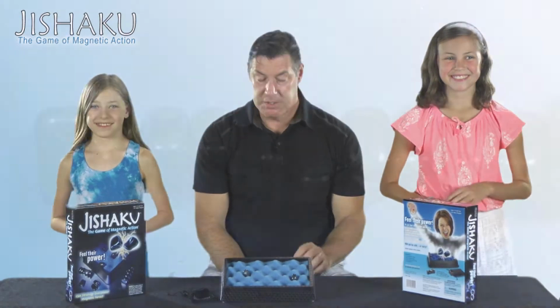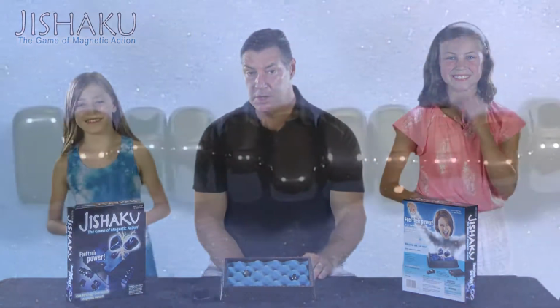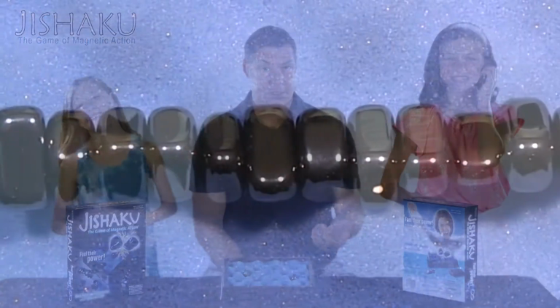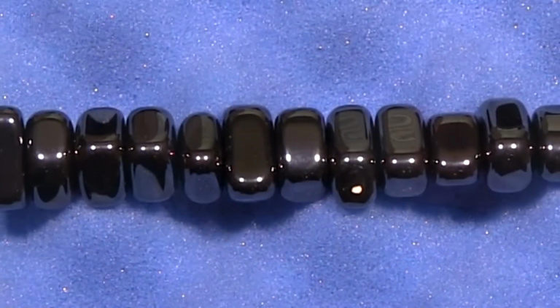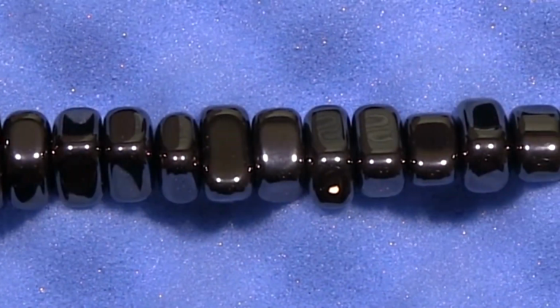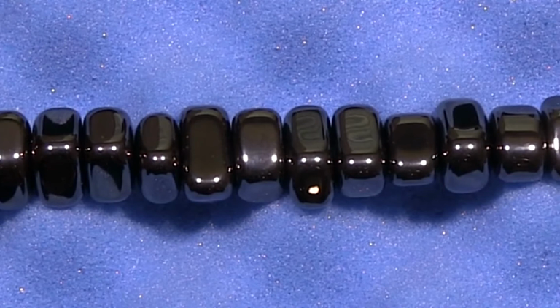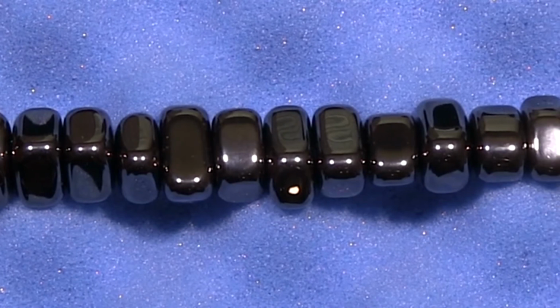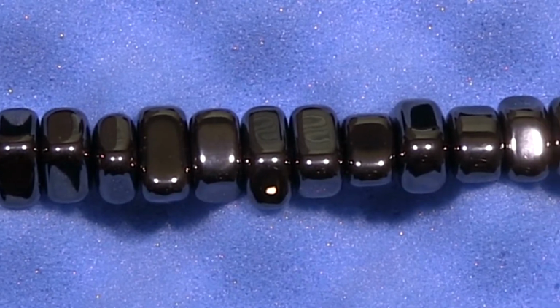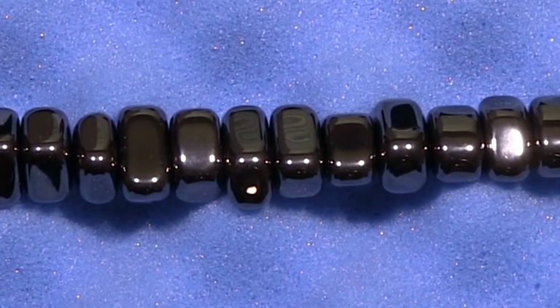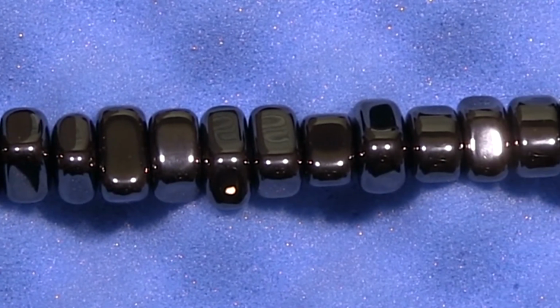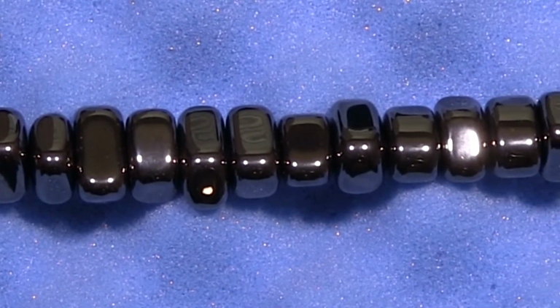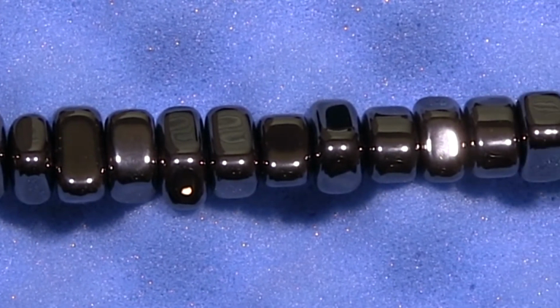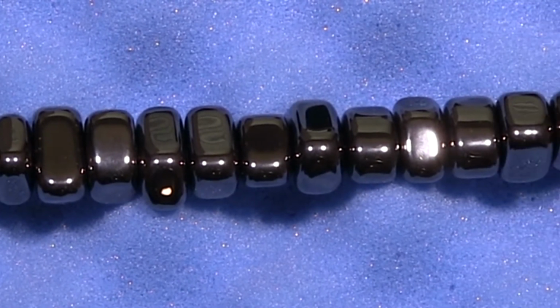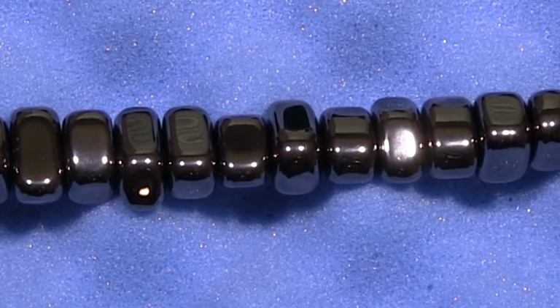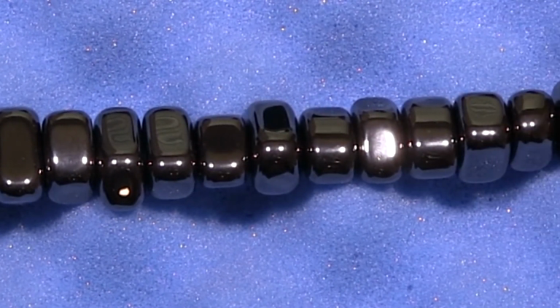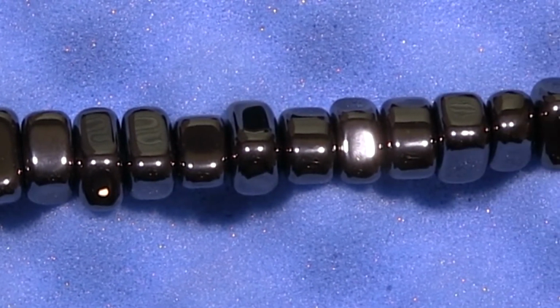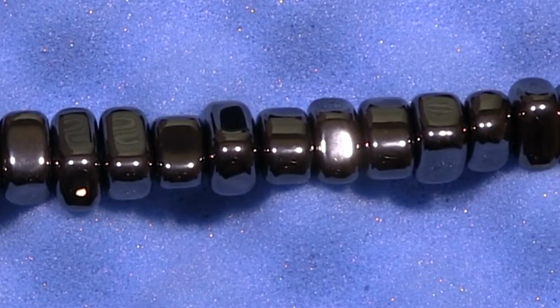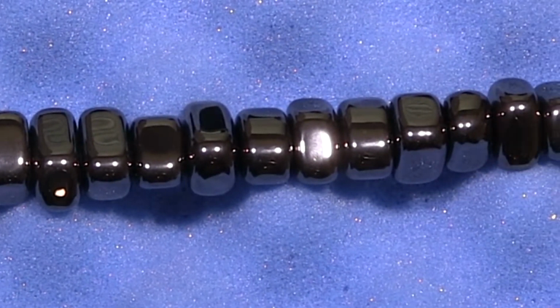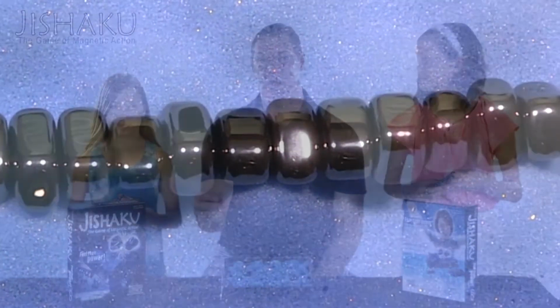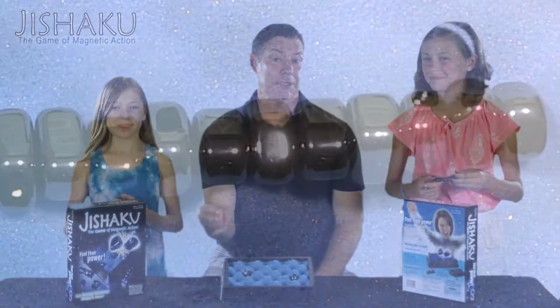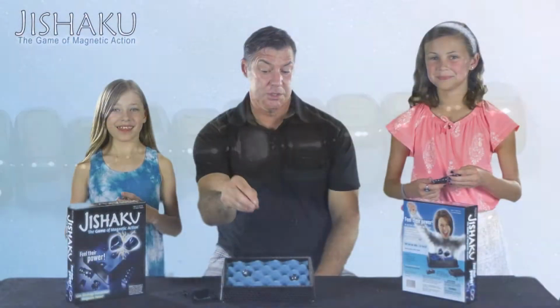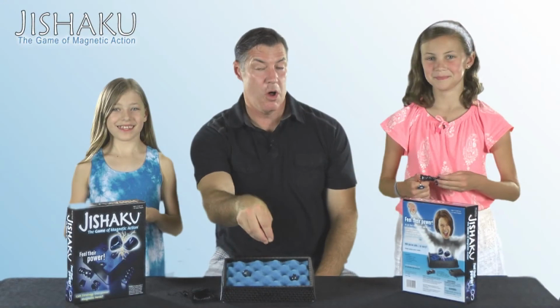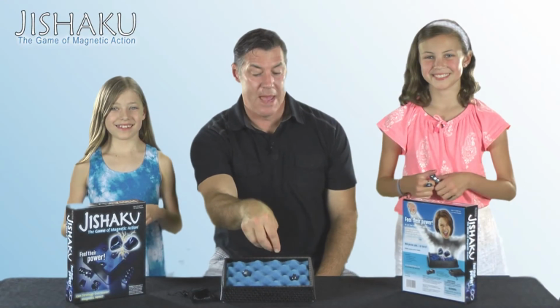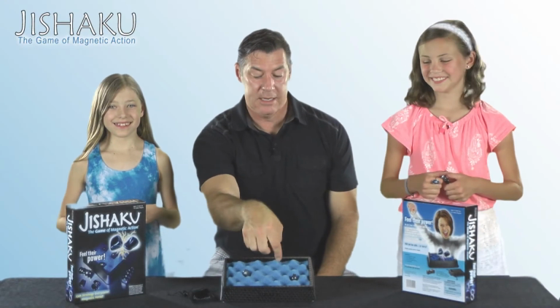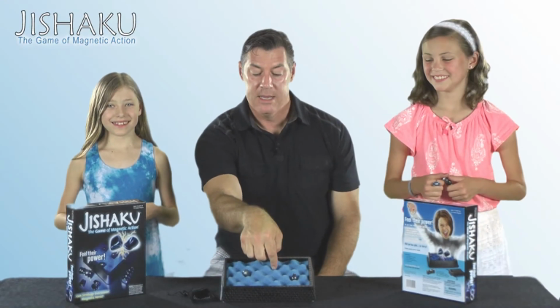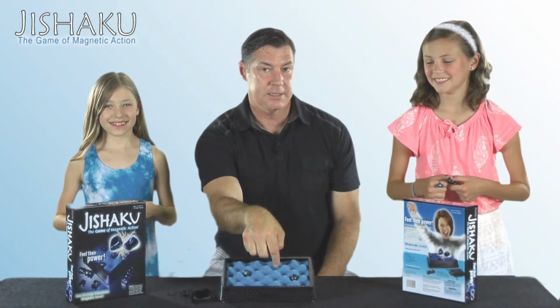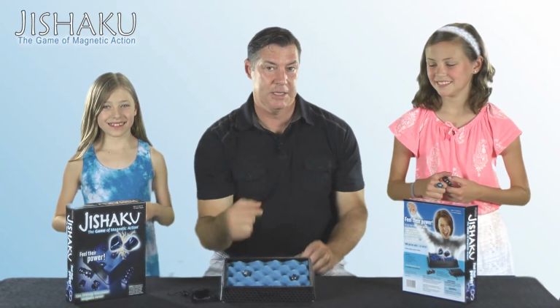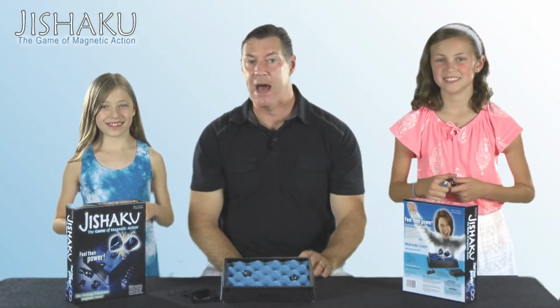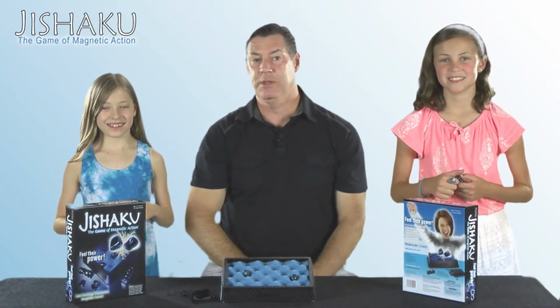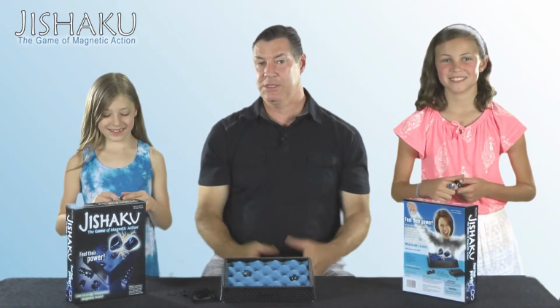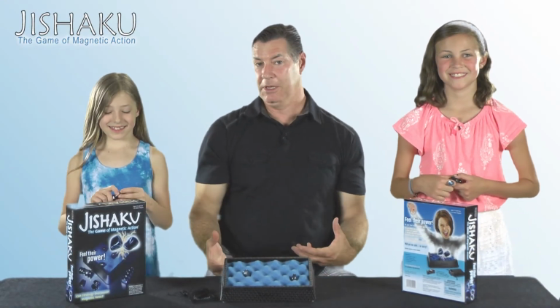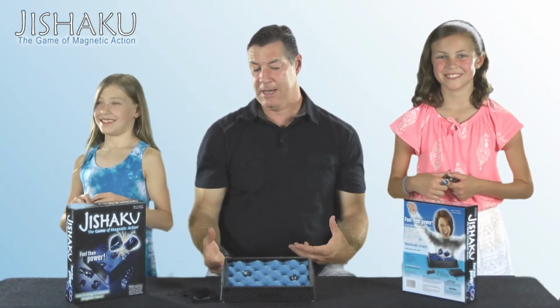You do notice that some of the magnets are smaller than others, and that's great from a strategic standpoint because you'll want to place a small magnet in a tight spot when things get really tight.